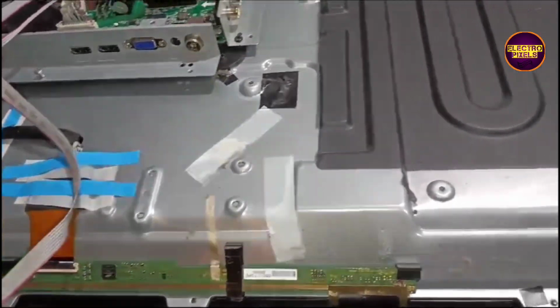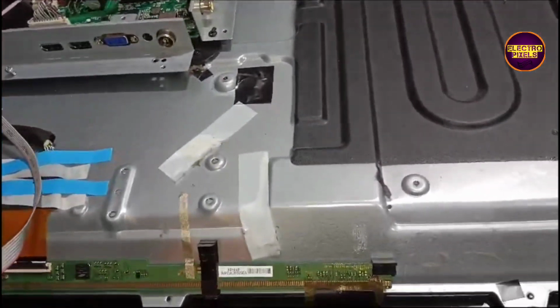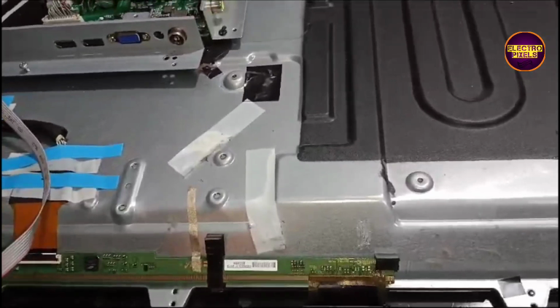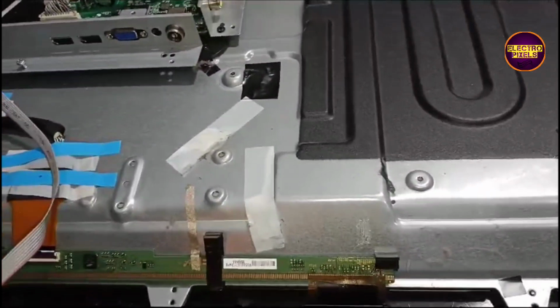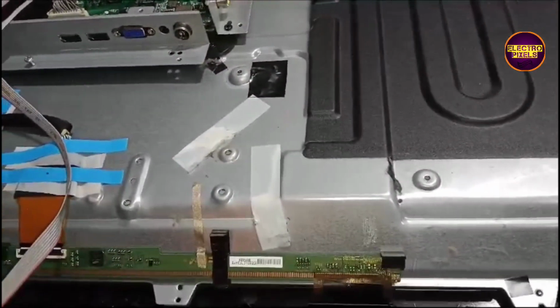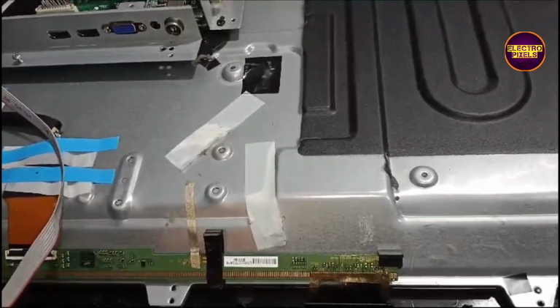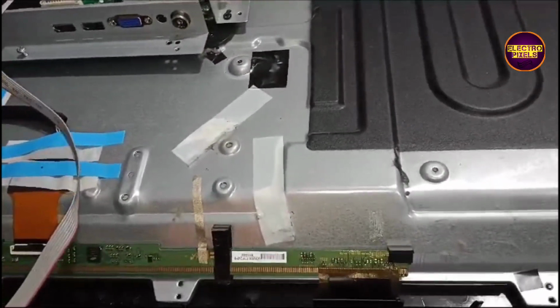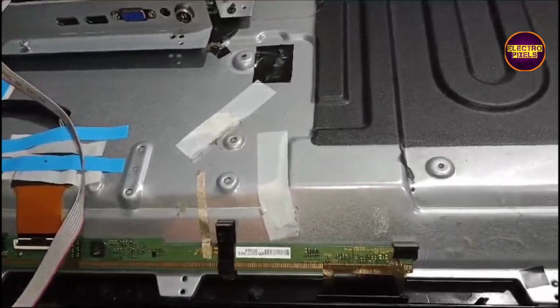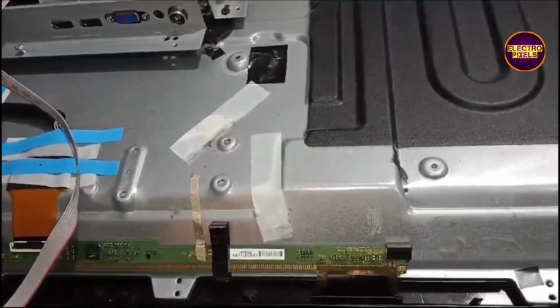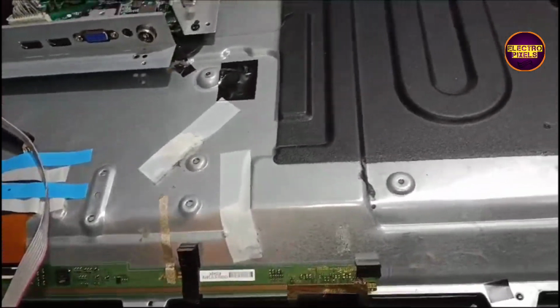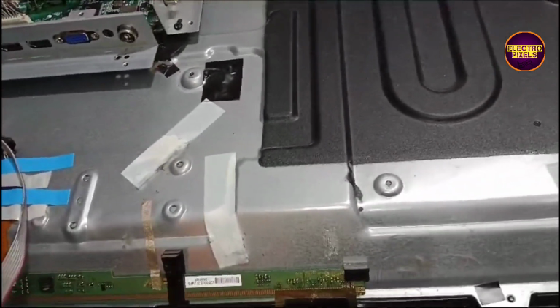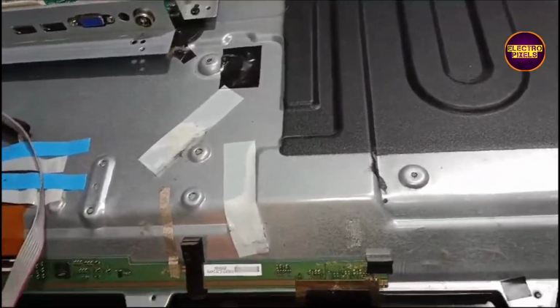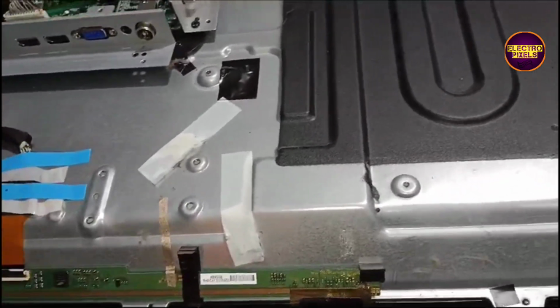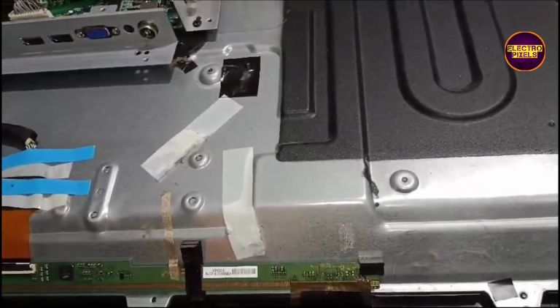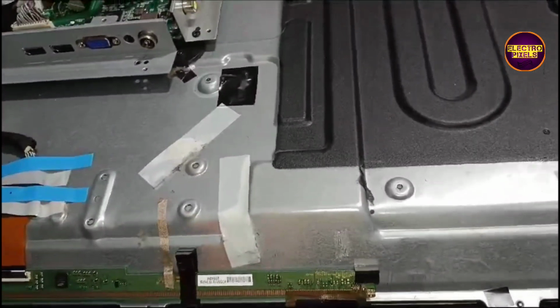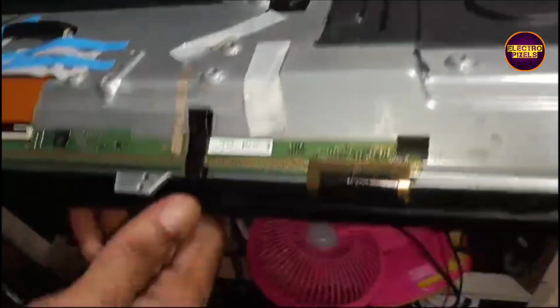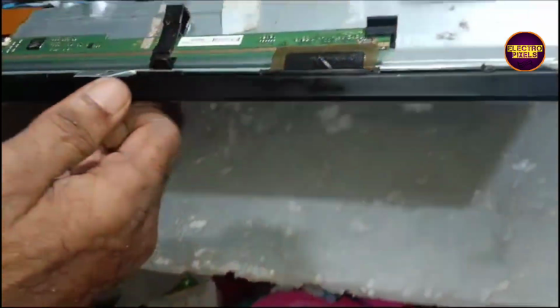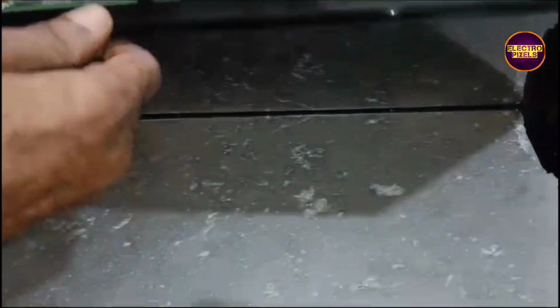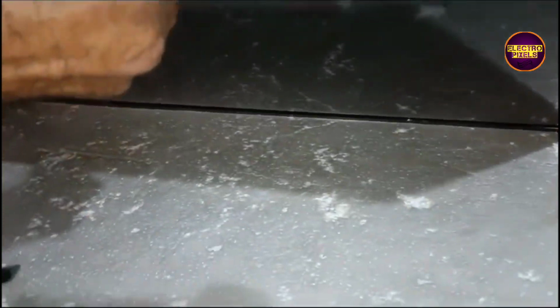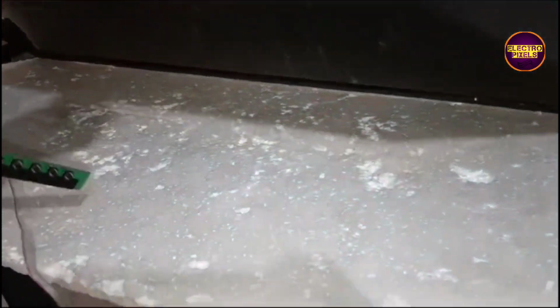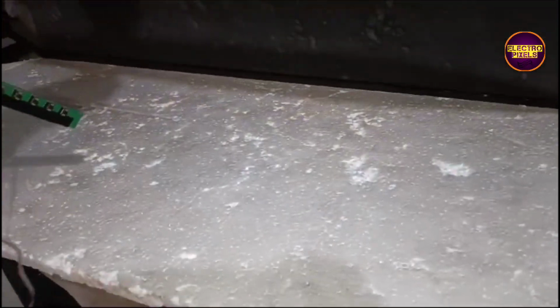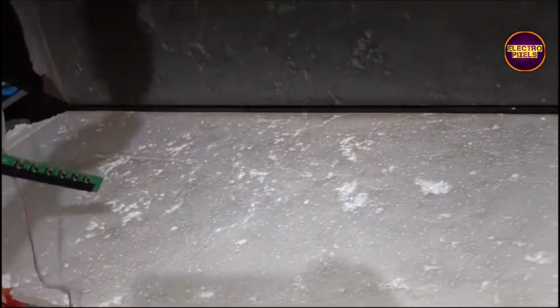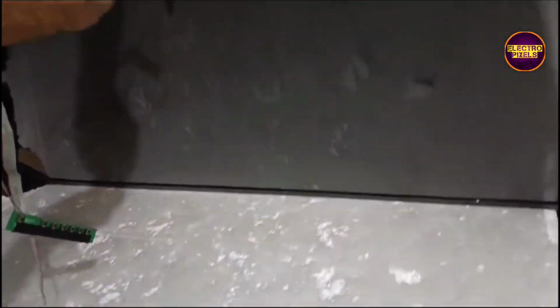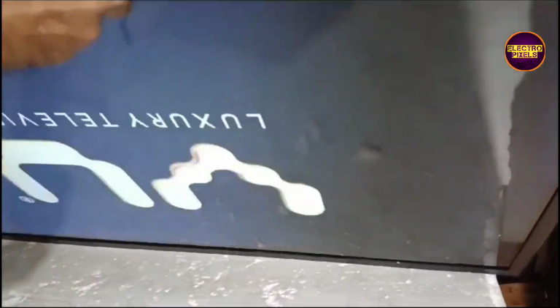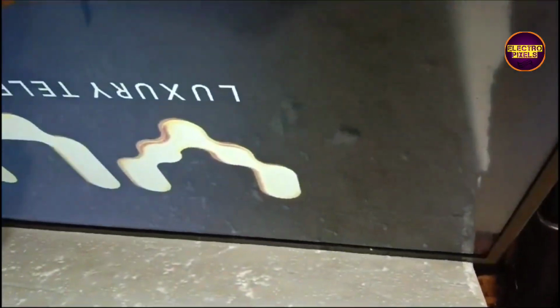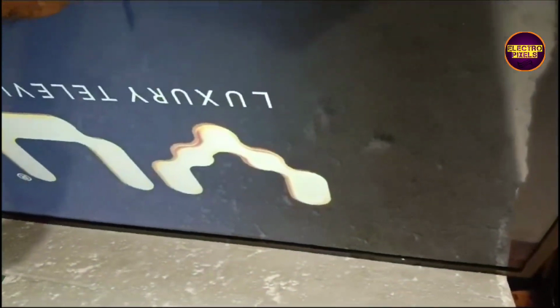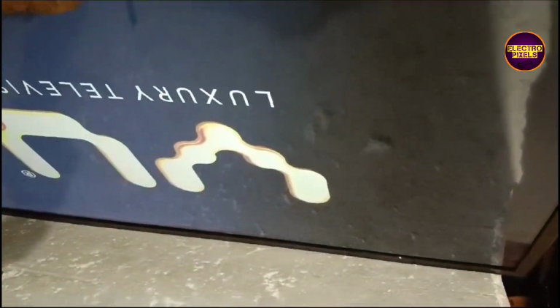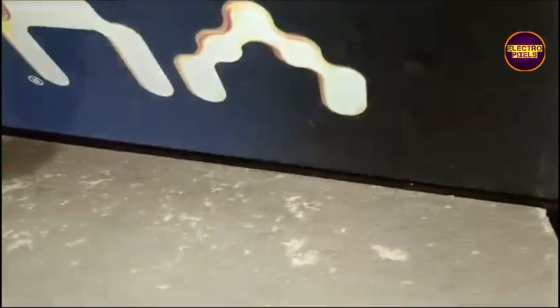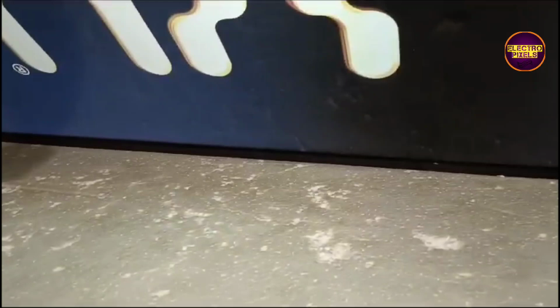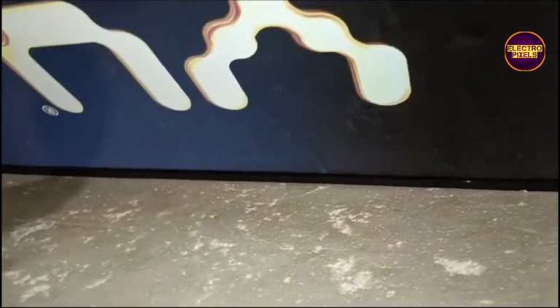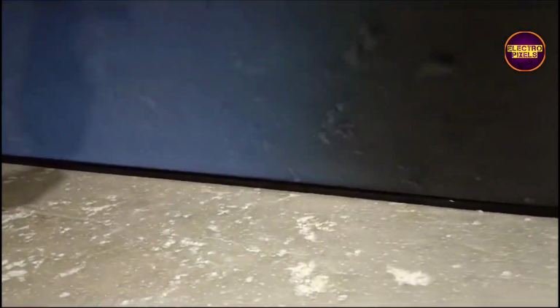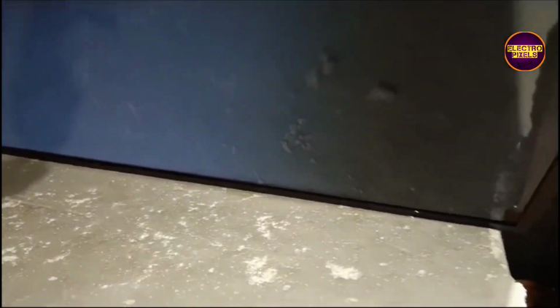Always remember that this is just a temporary solution. The permanent solution is always panel replacement. Also, we can't predict how long the display will work using this method — it completely depends on the user, on a luck basis.